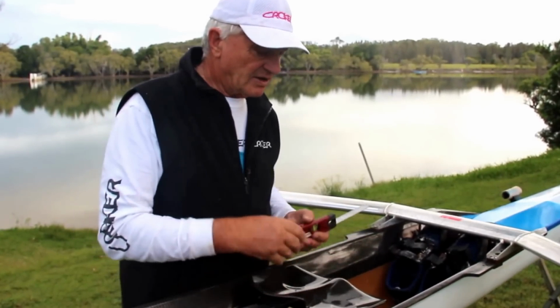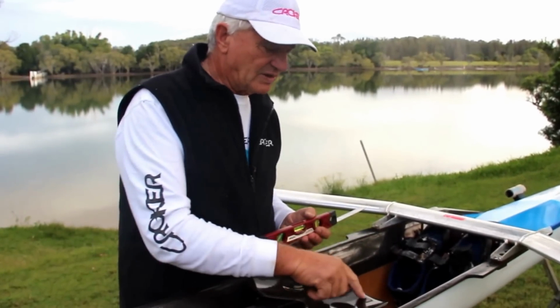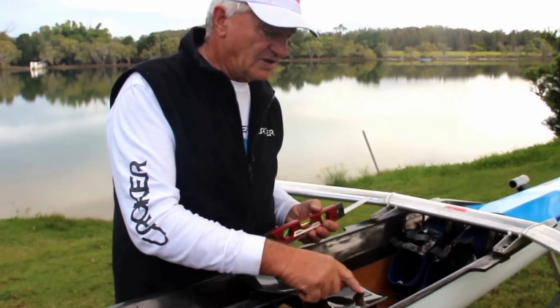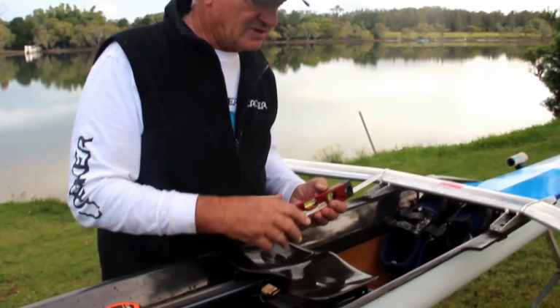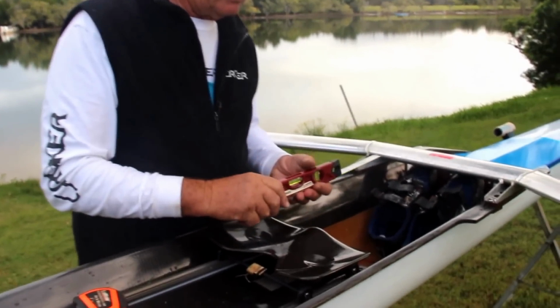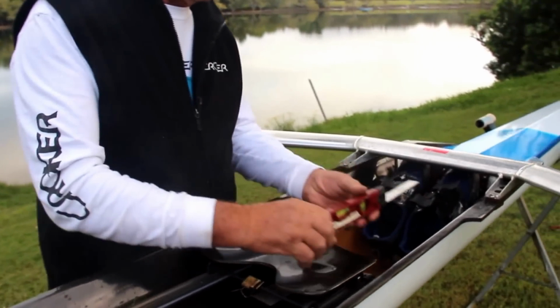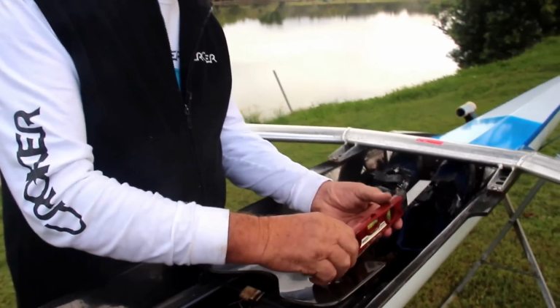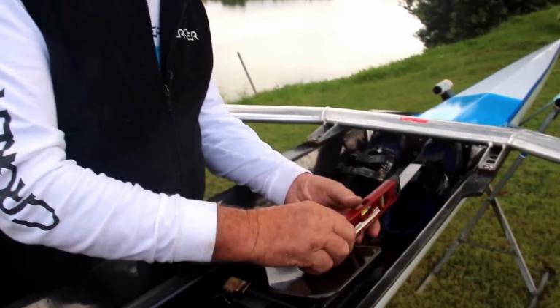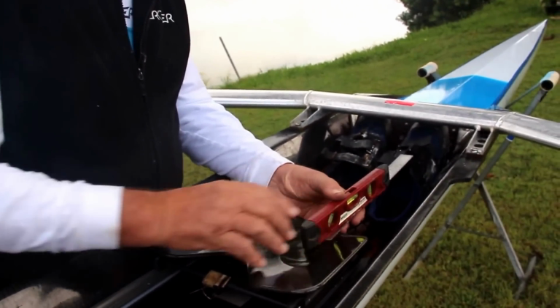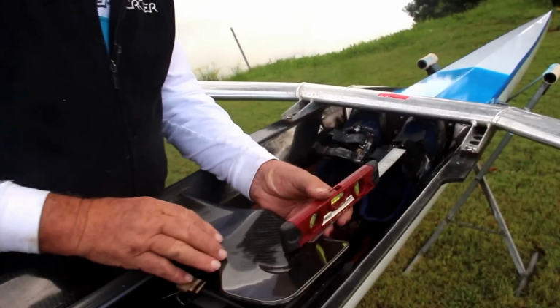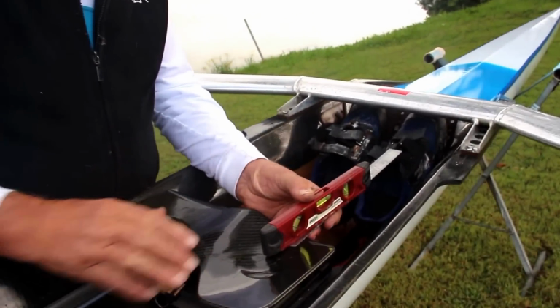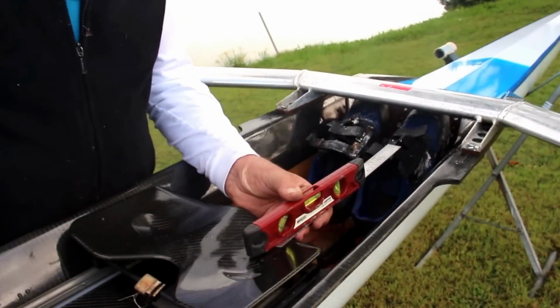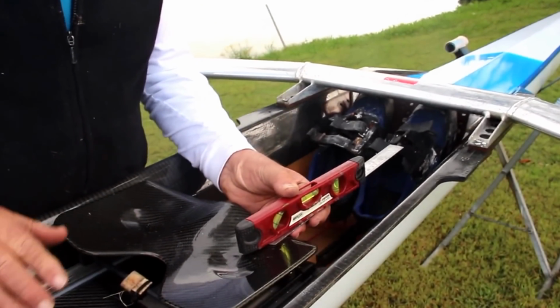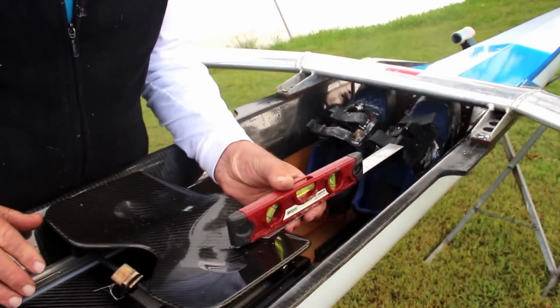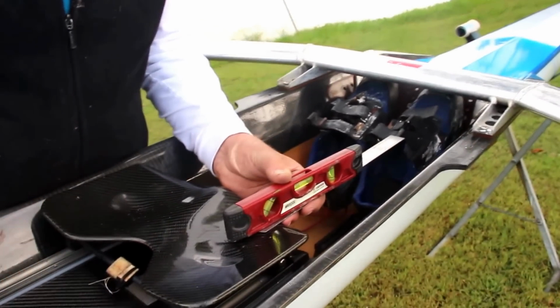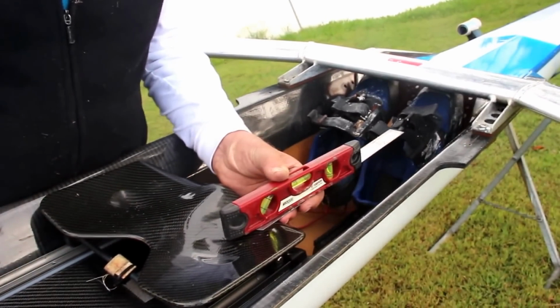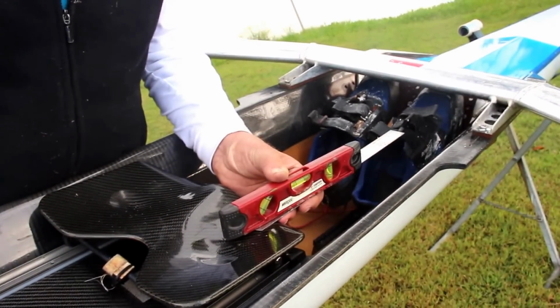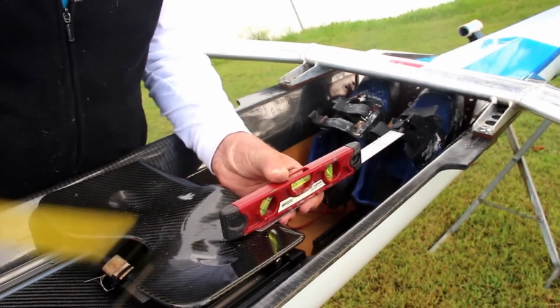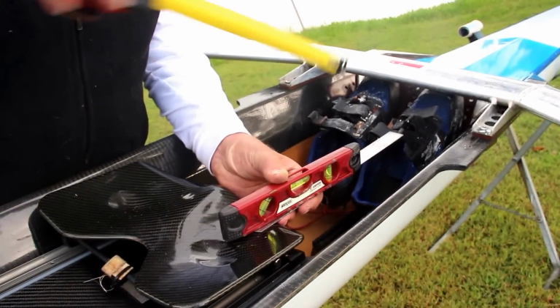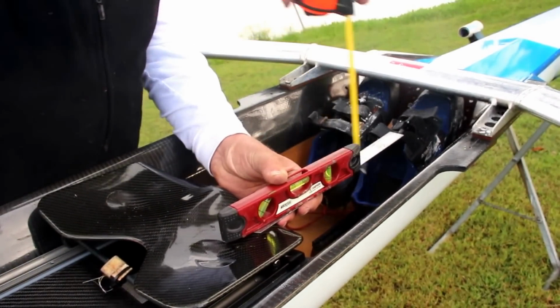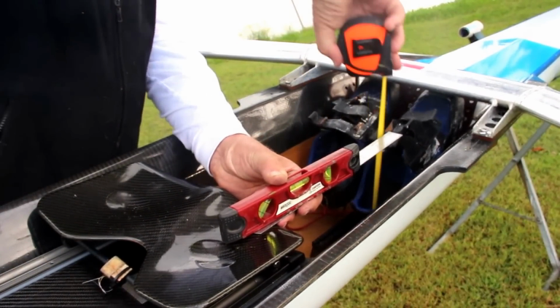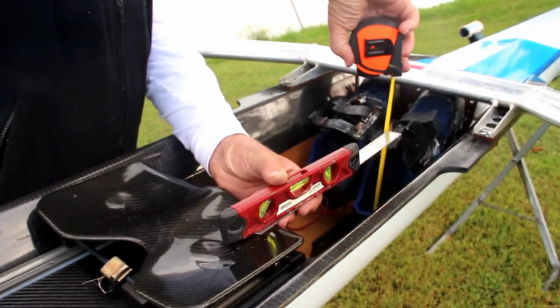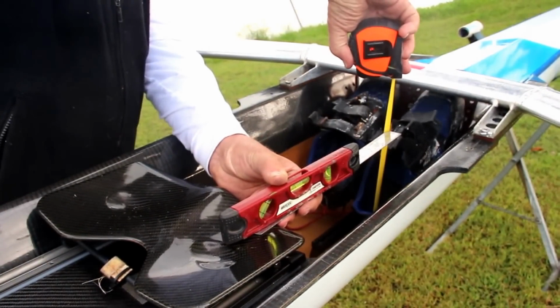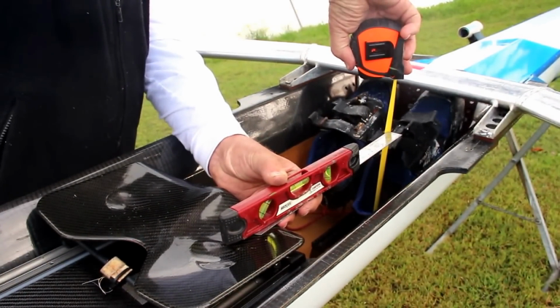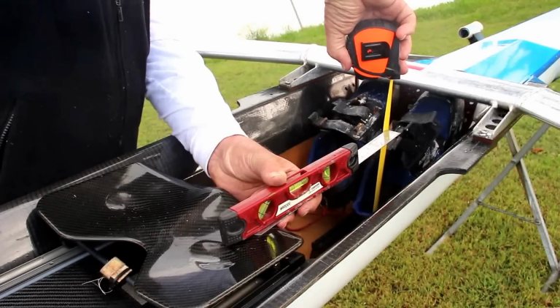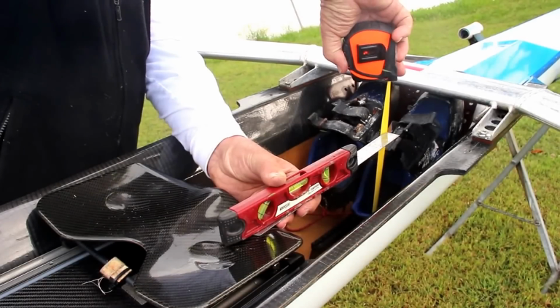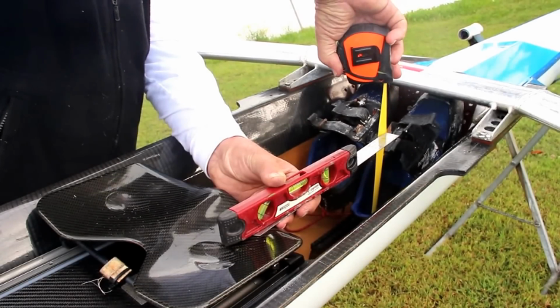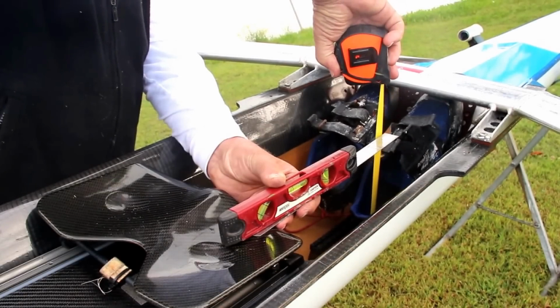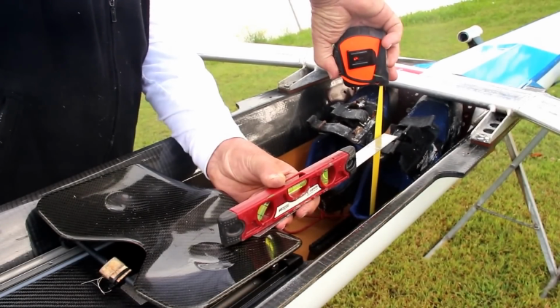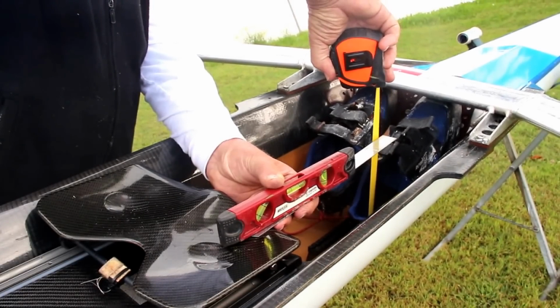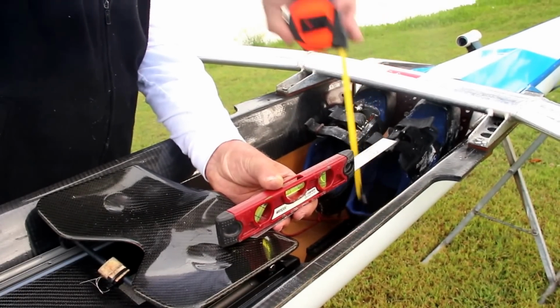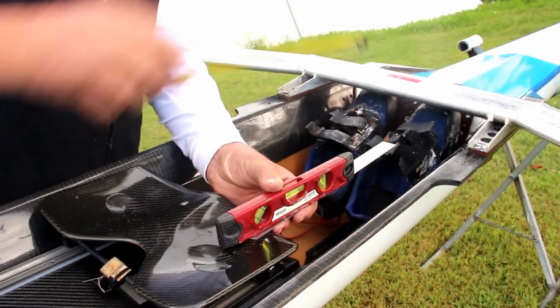I go where the thighs go down. I run a projector straight edge out. The boat is level and make that straight edge level. Measure down and it's 19 into the bottom of the heel cup. That gives you an idea.